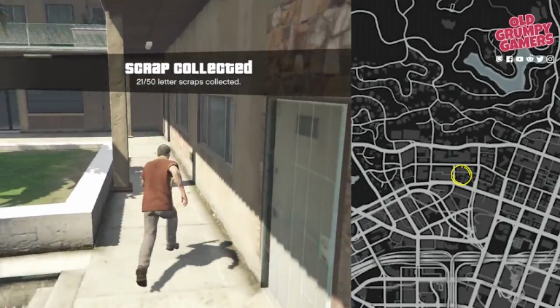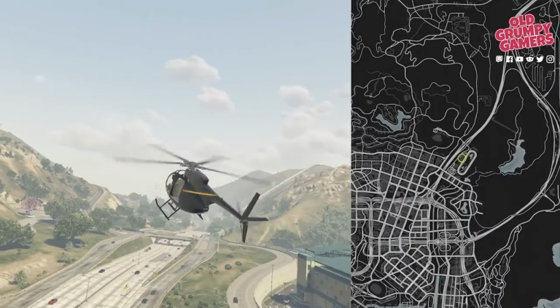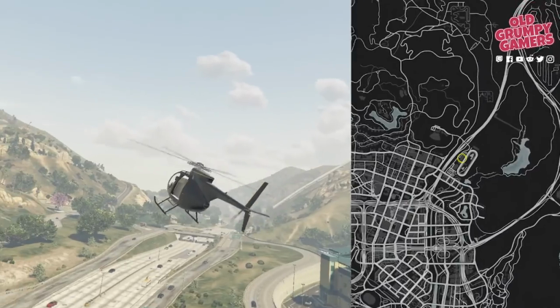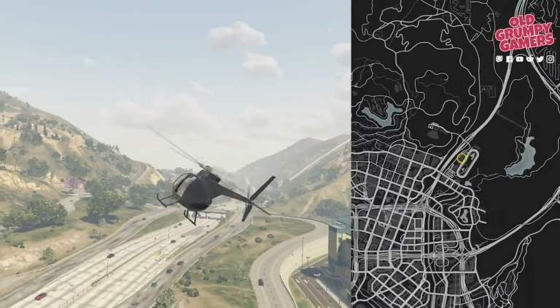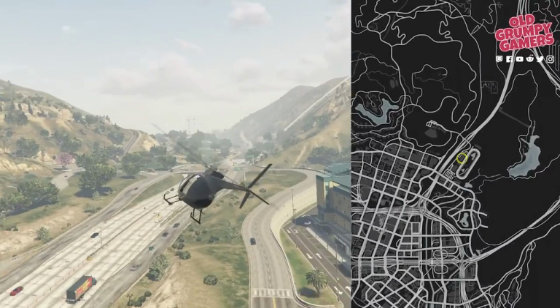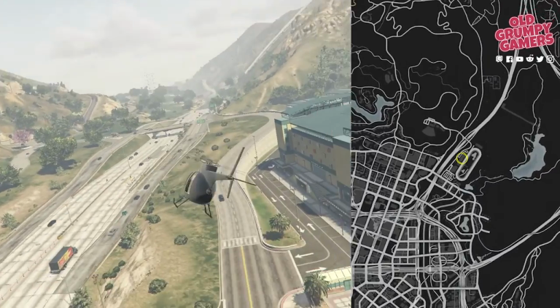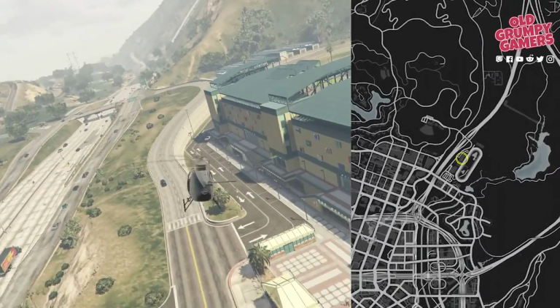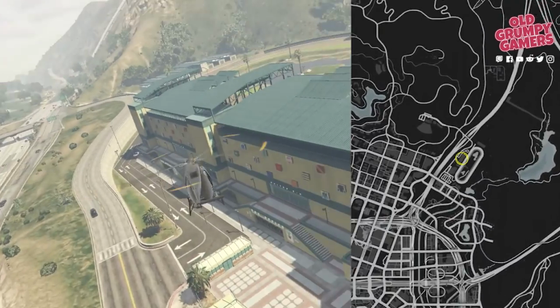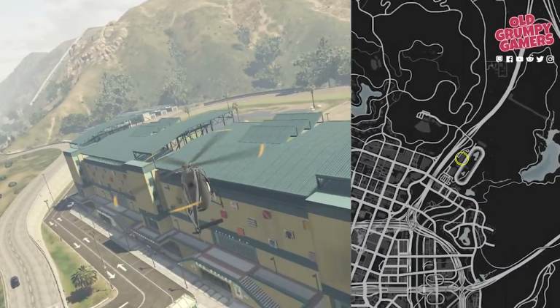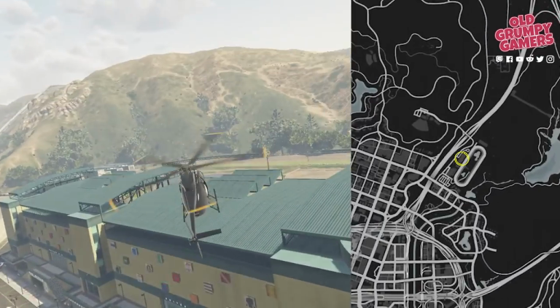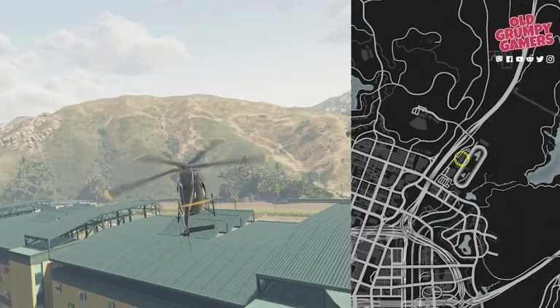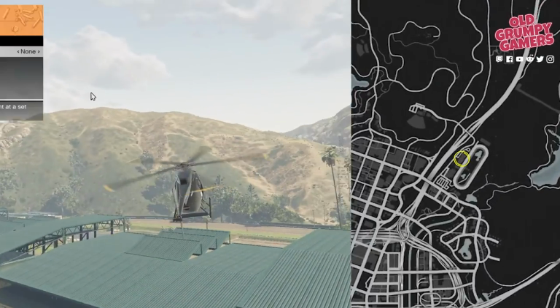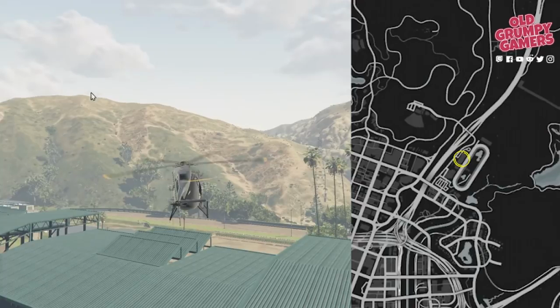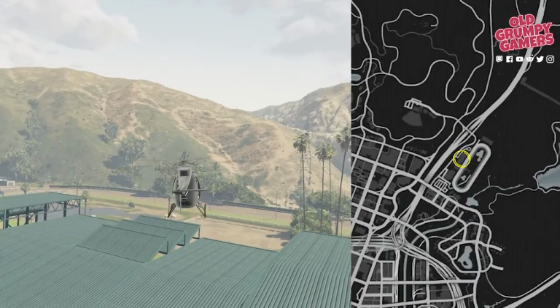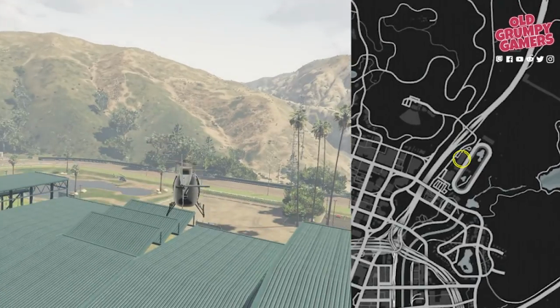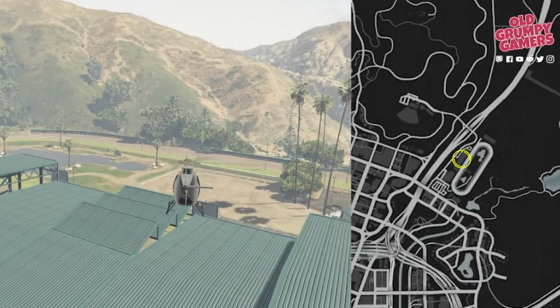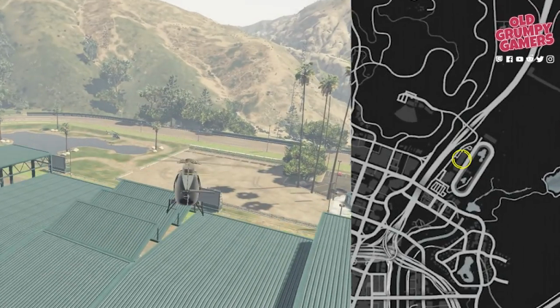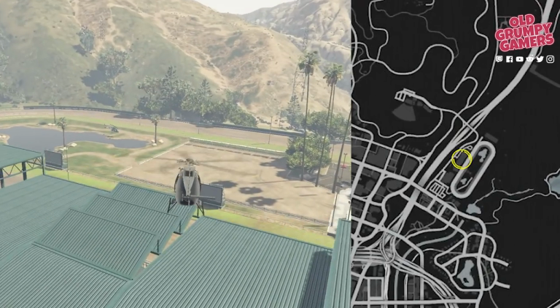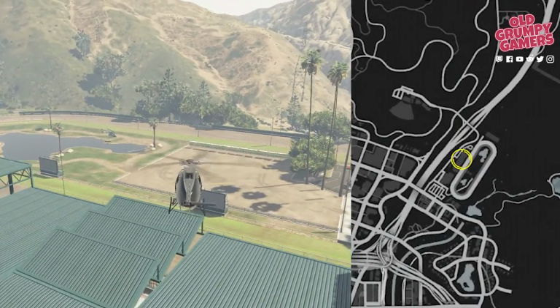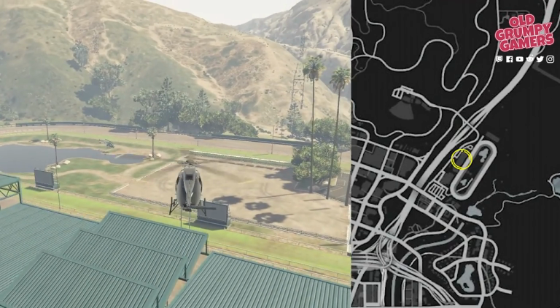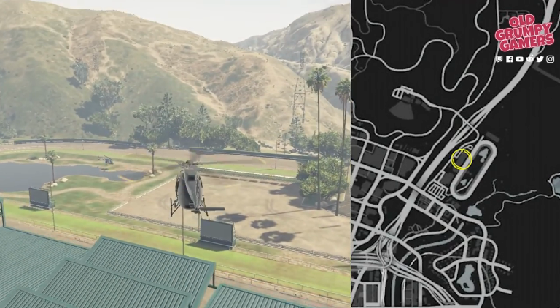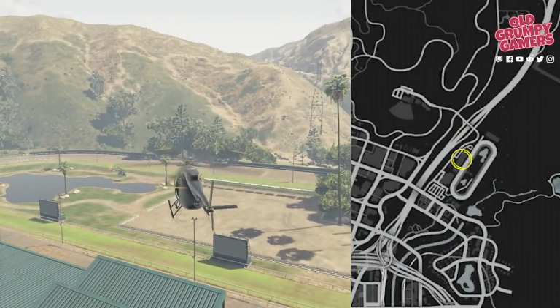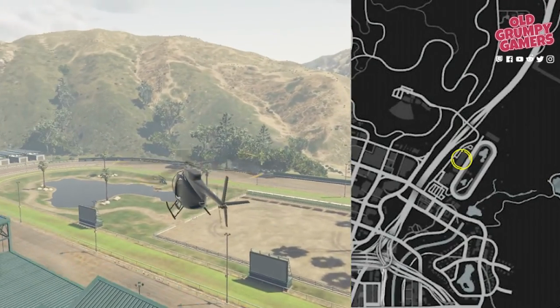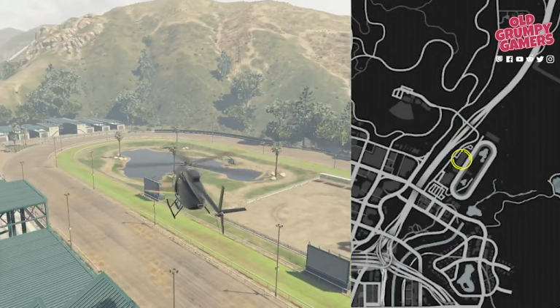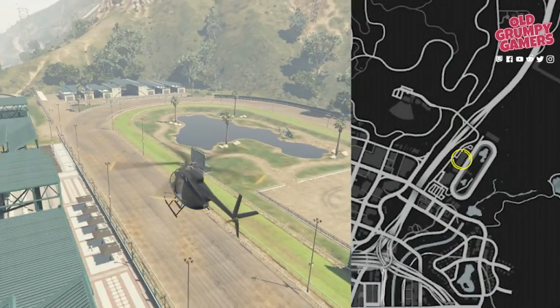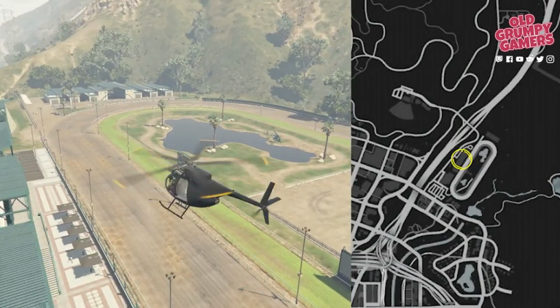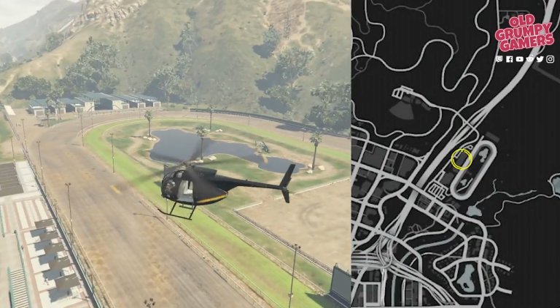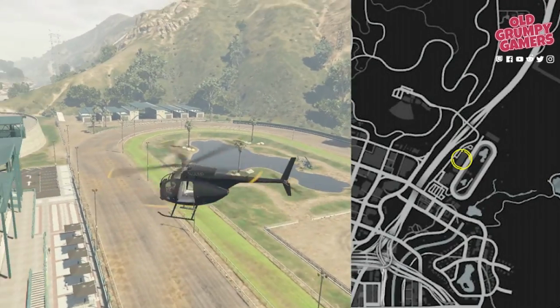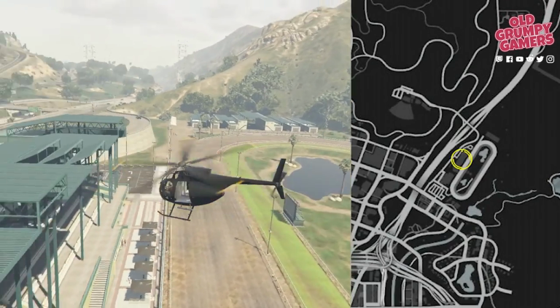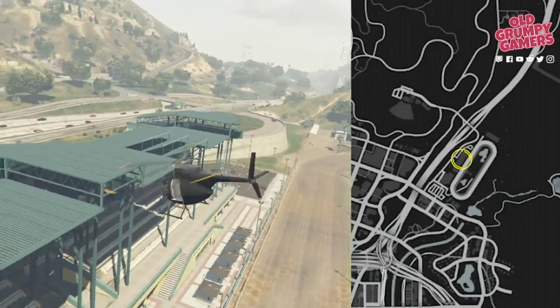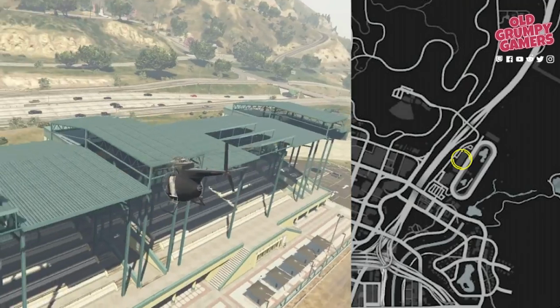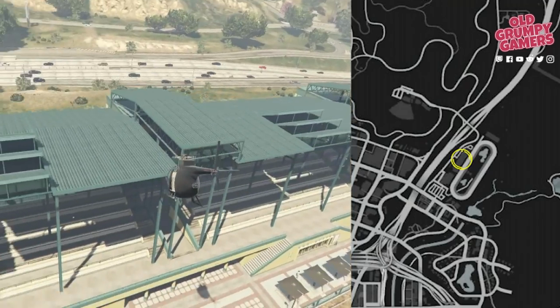Over to the race course behind the Diamond Casino next. This will look a little different to GTA Online but it's the same spot — we're looking for this scrap about halfway up the middle set of bleachers.